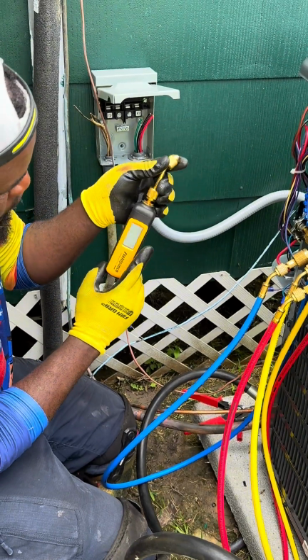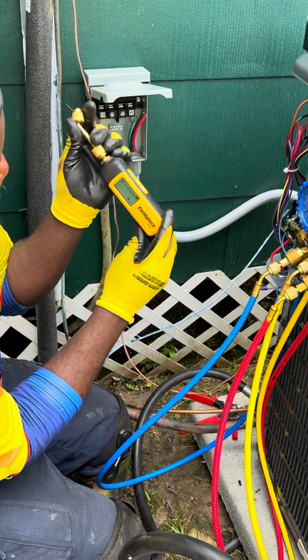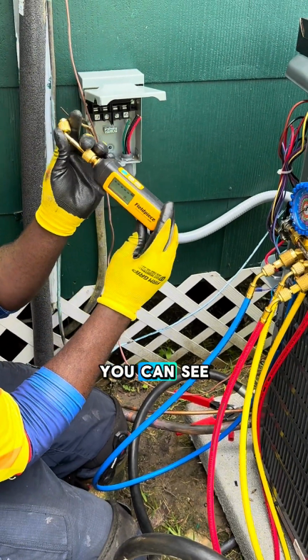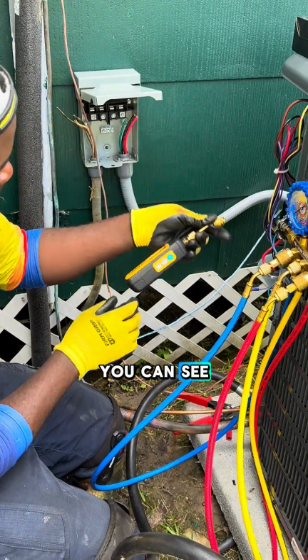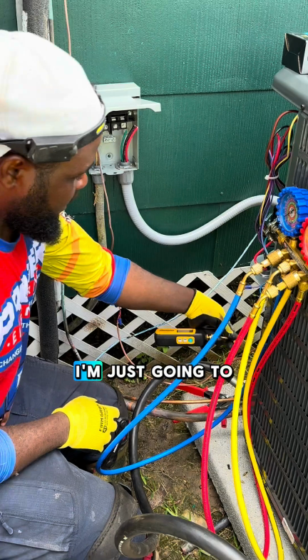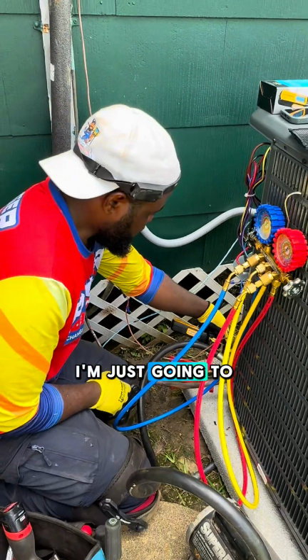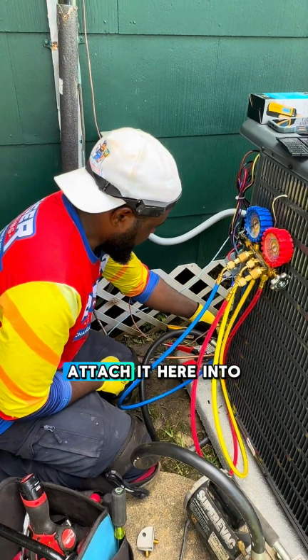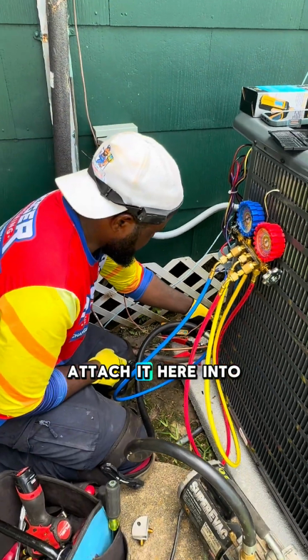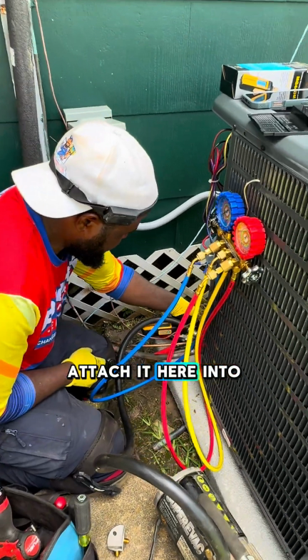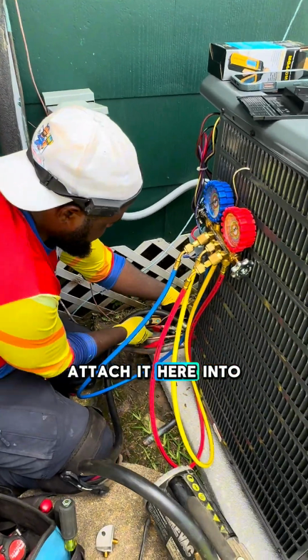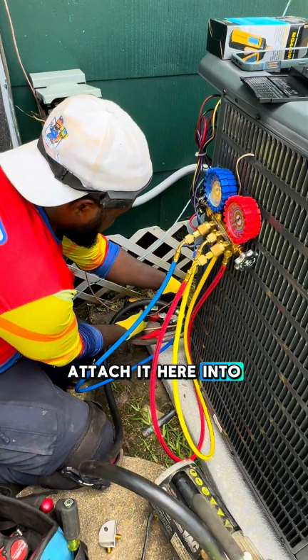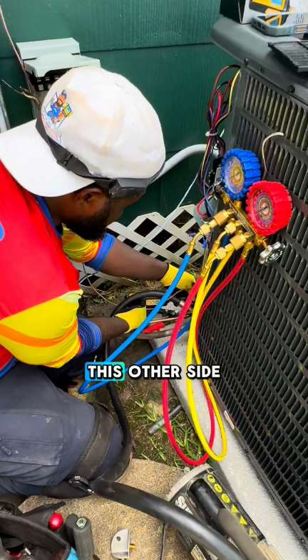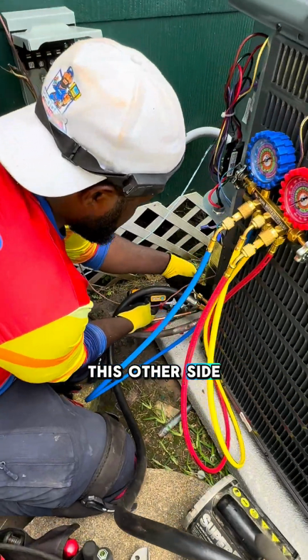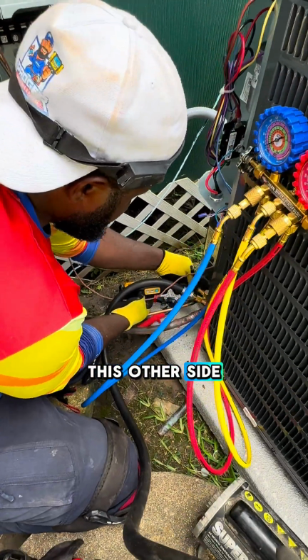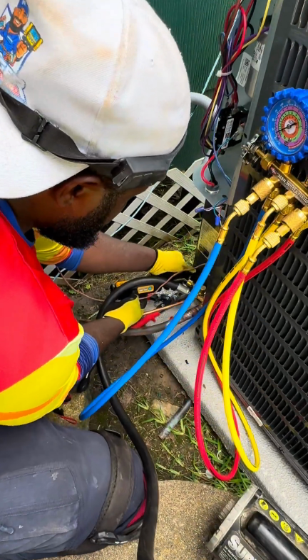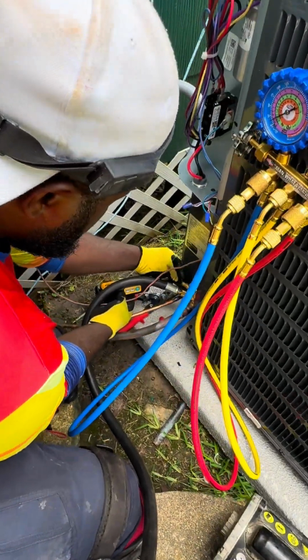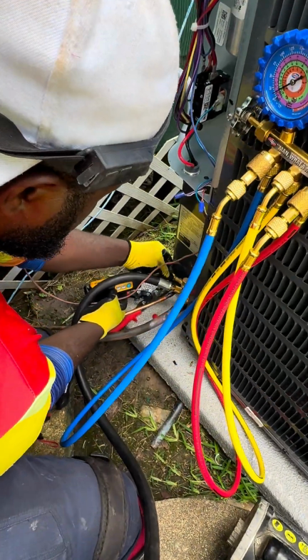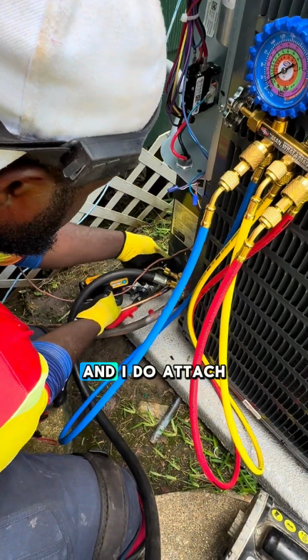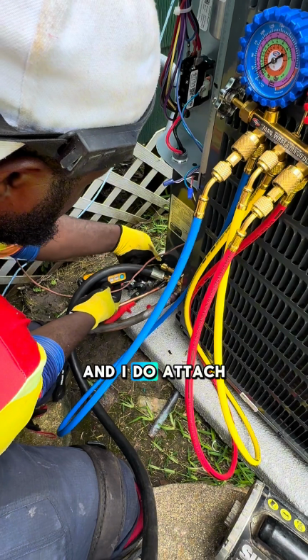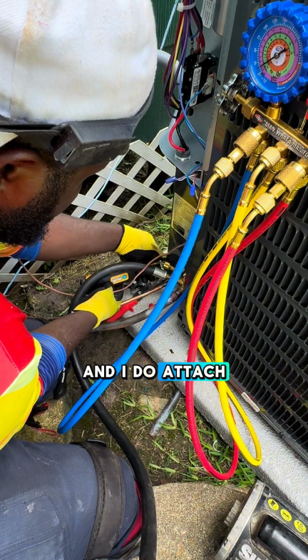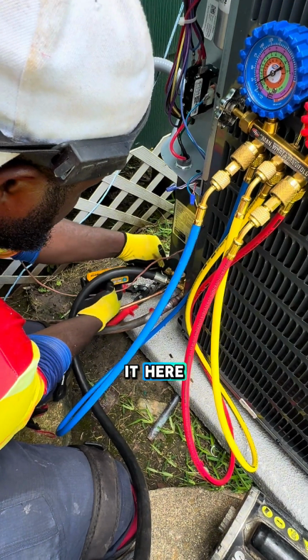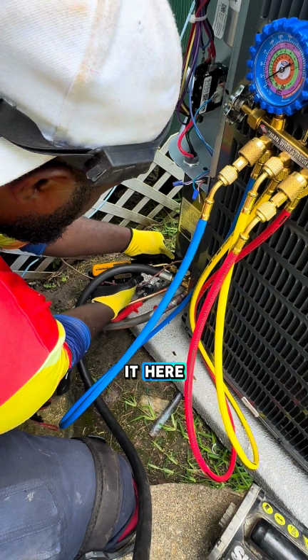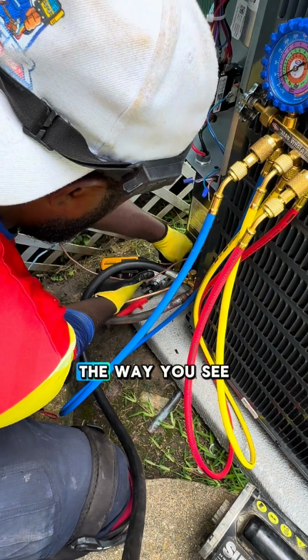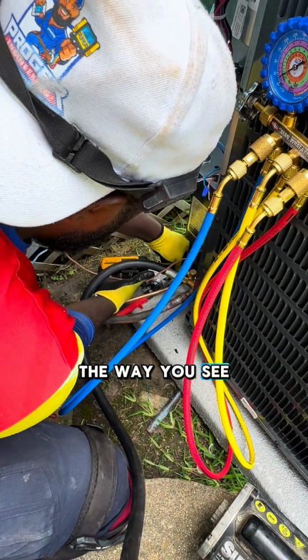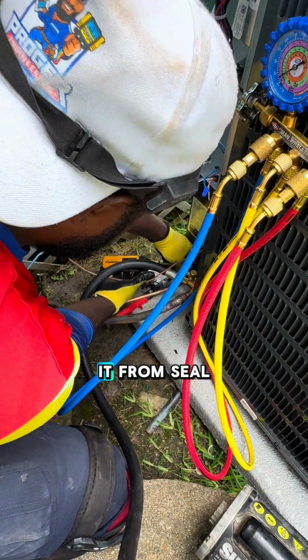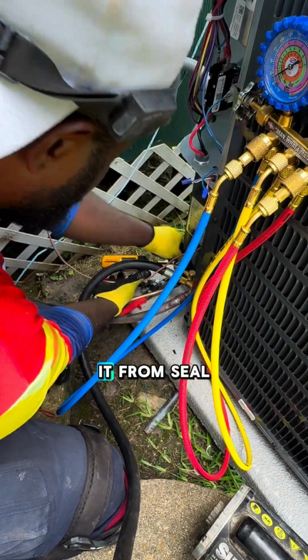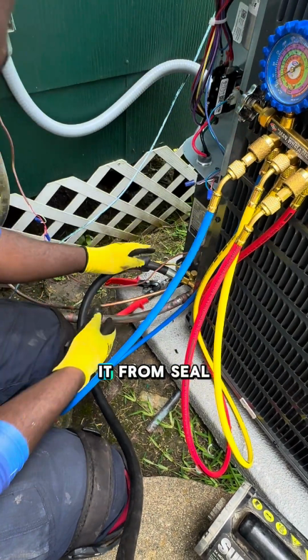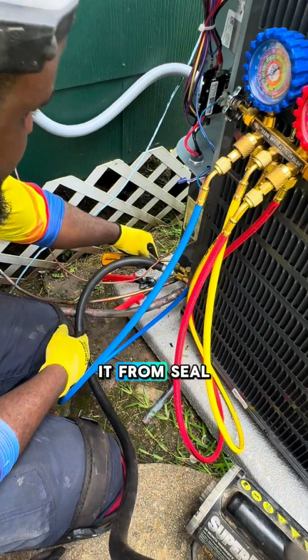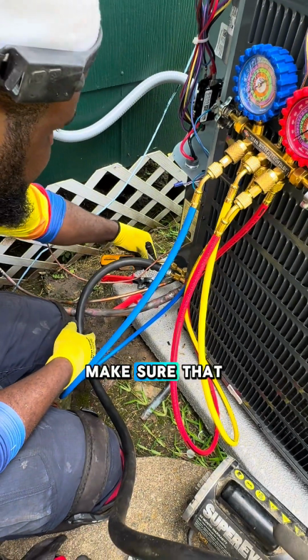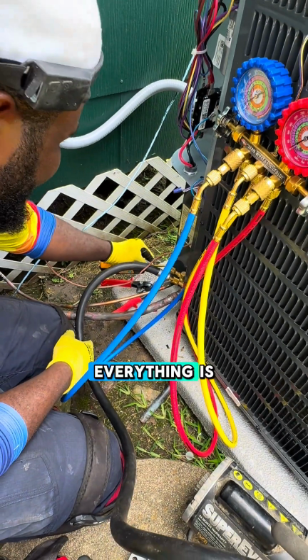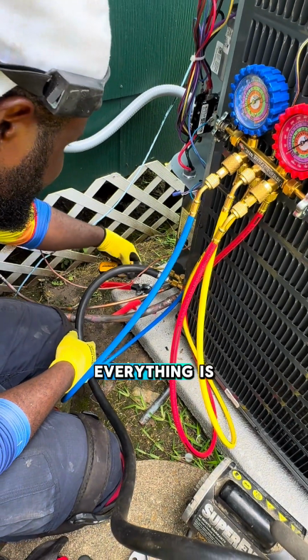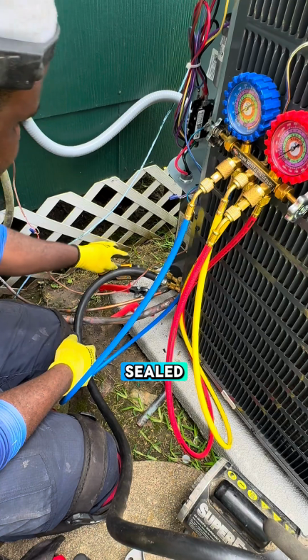It's on already, you can see. I'm just going to attach it here into this other side. I attach it here where you can see it. Firm seal — make sure that everything is sealed.